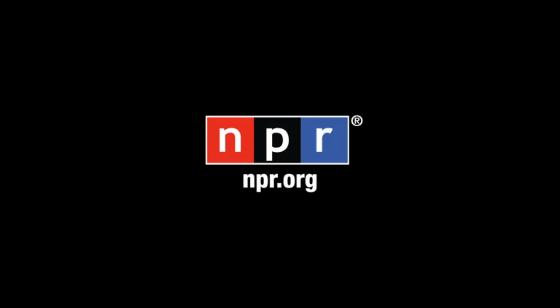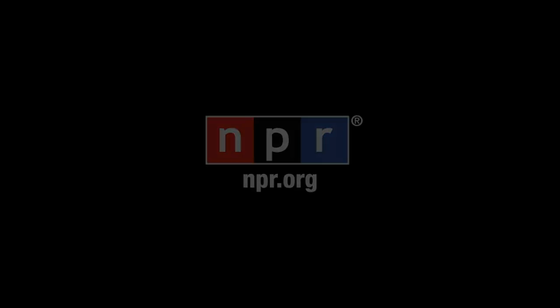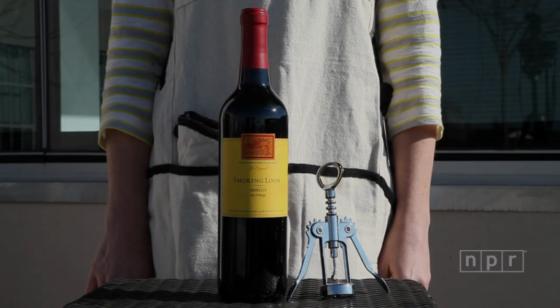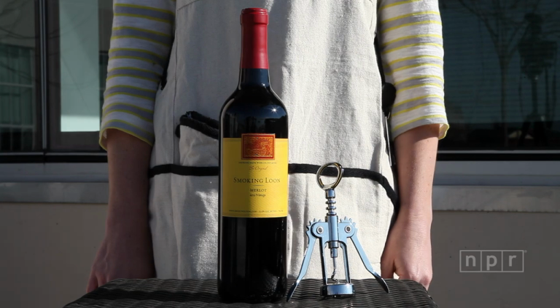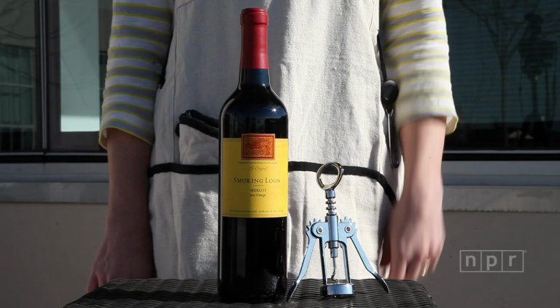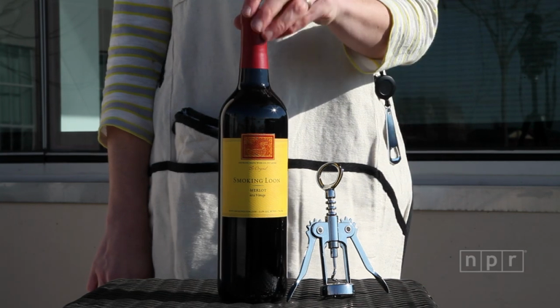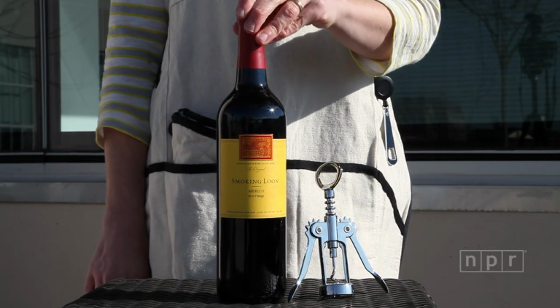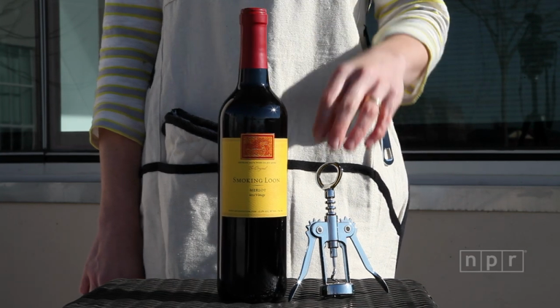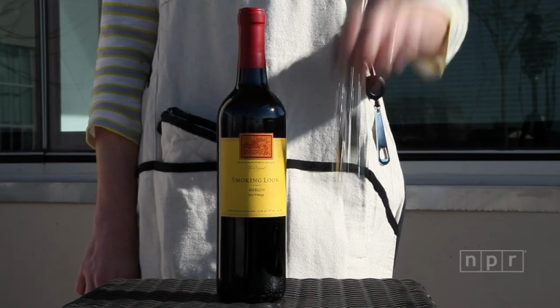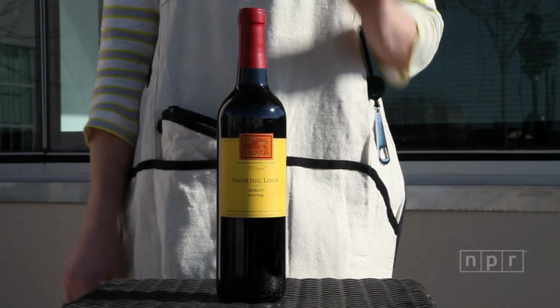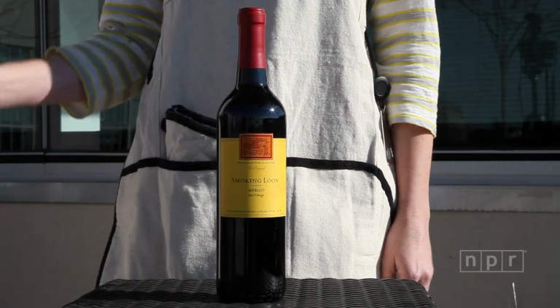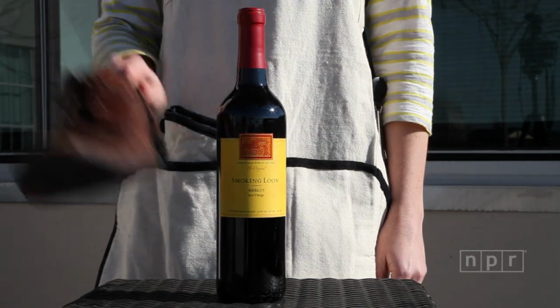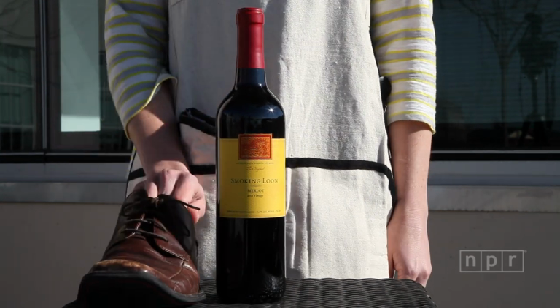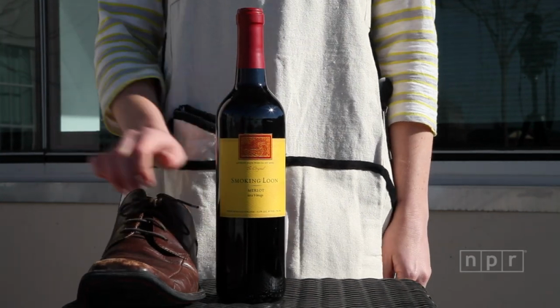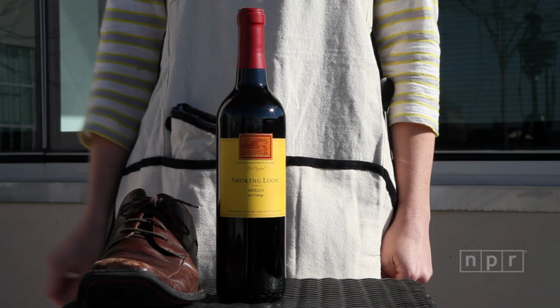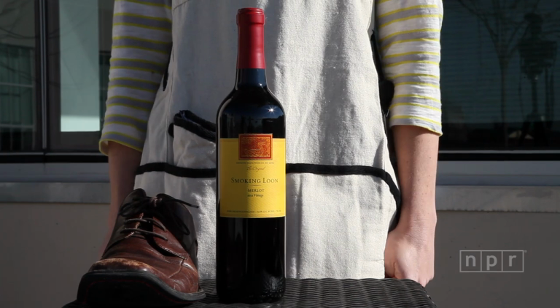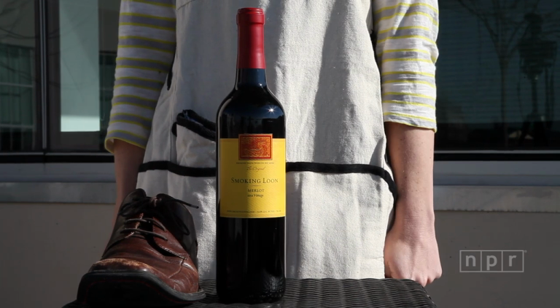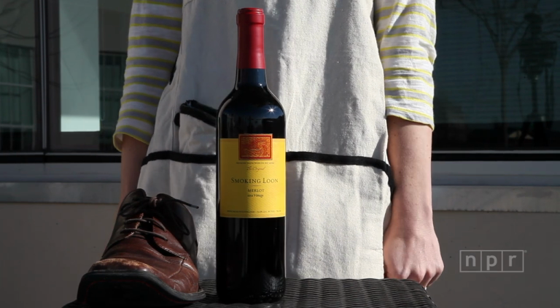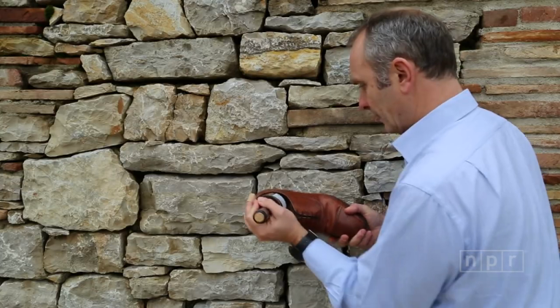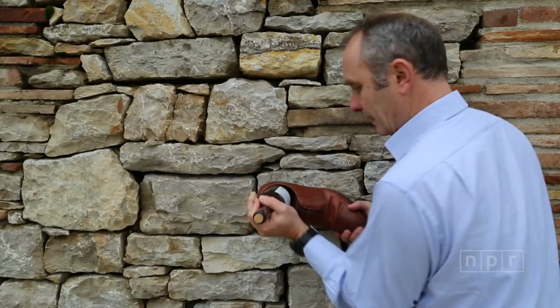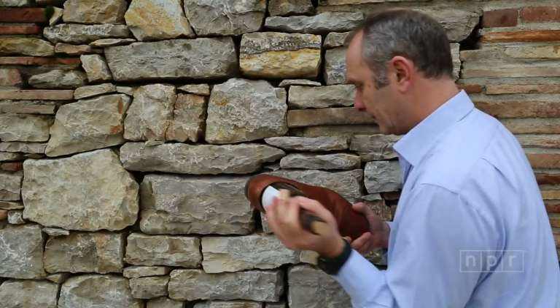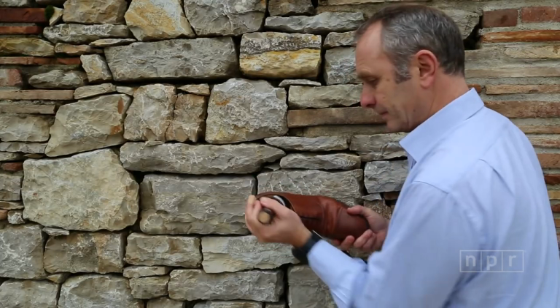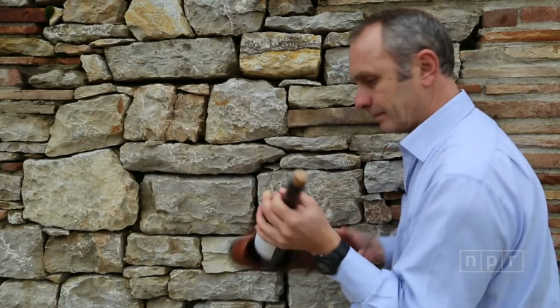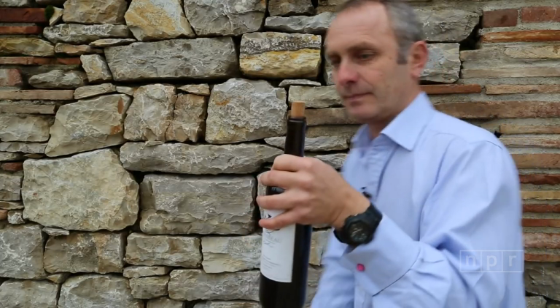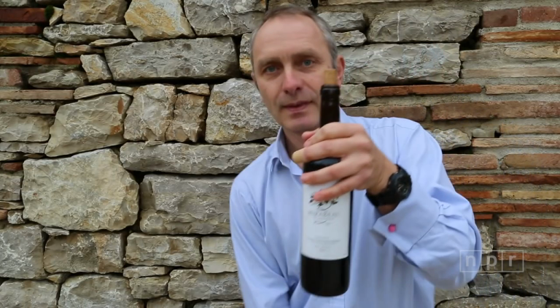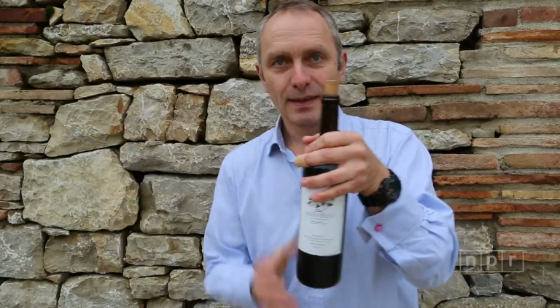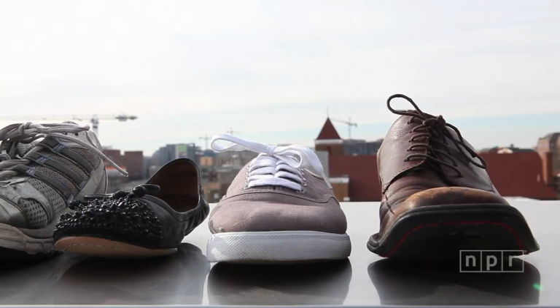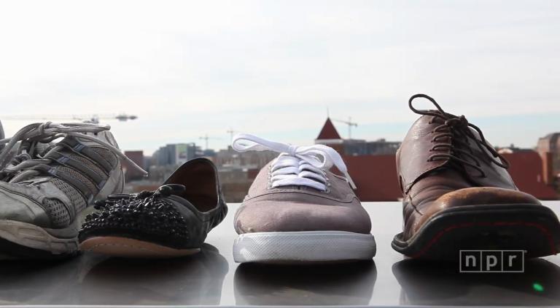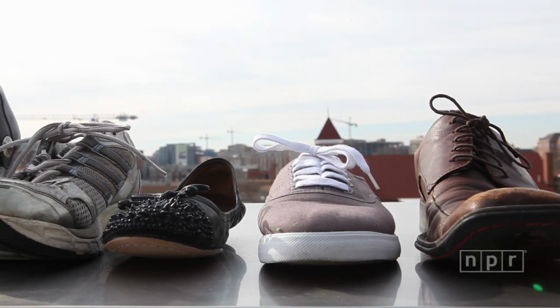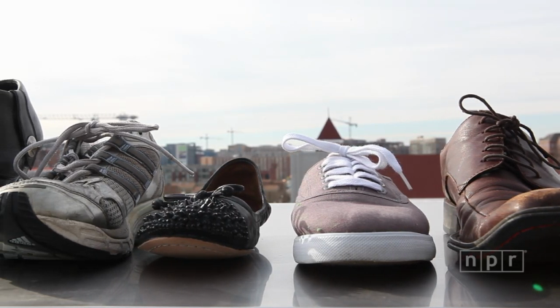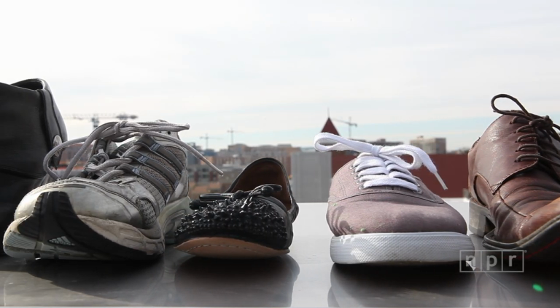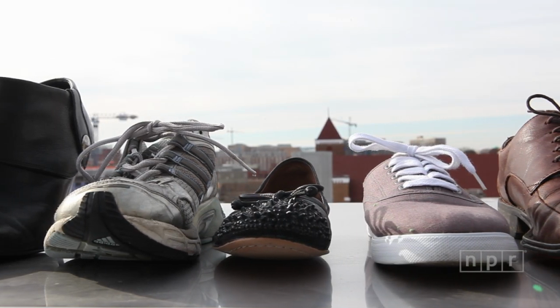There's a rumor swirling around the internet that if you have a bottle of wine but no corkscrew, you can open the wine with a shoe. Really? This French guy sure makes it look easy. But does this trick work with any shoe in your closet?